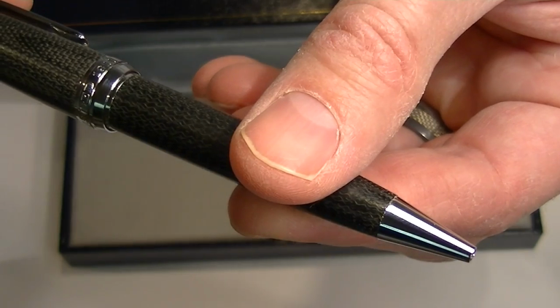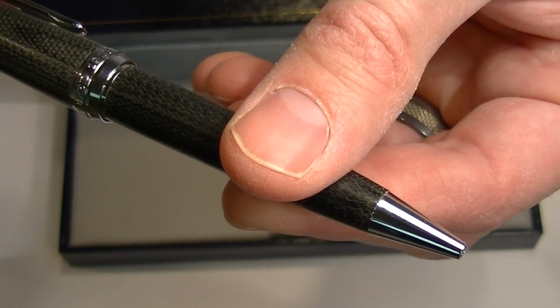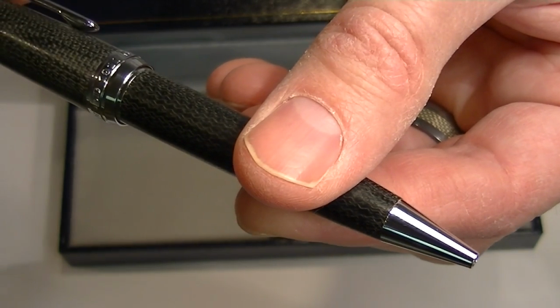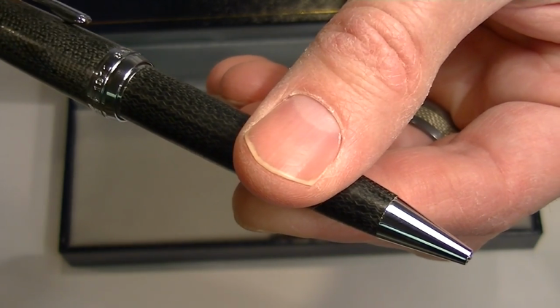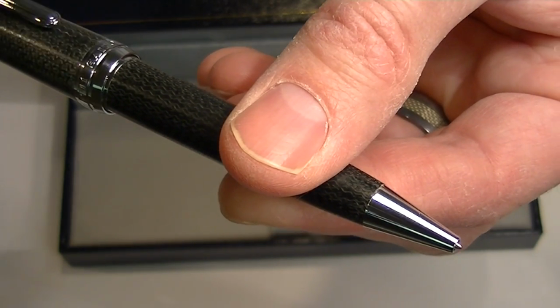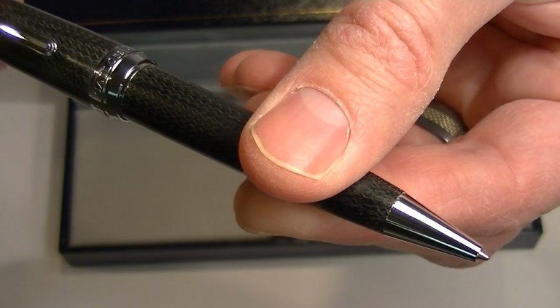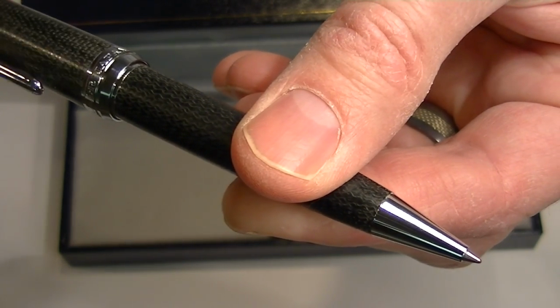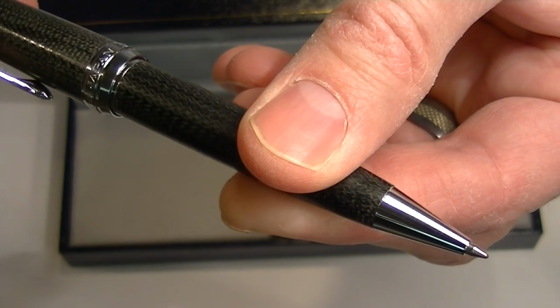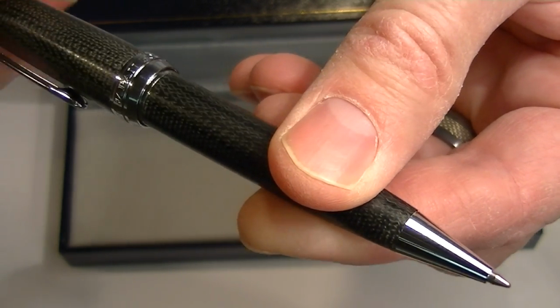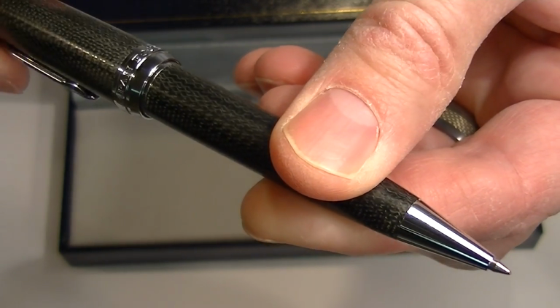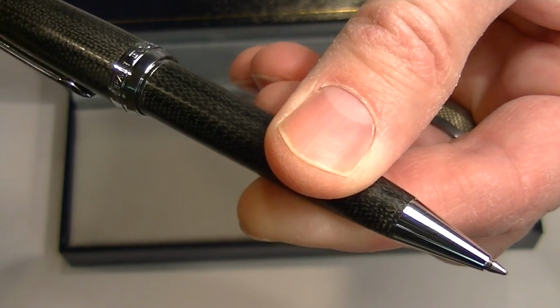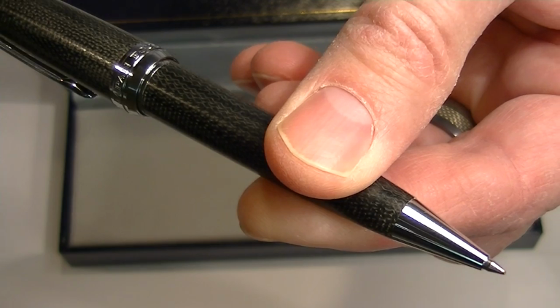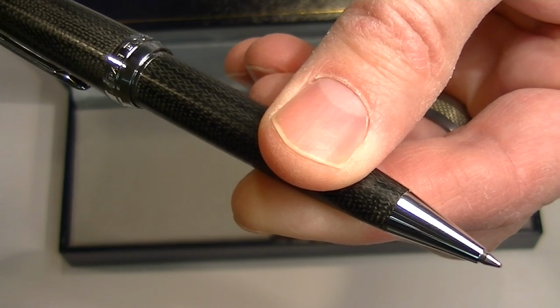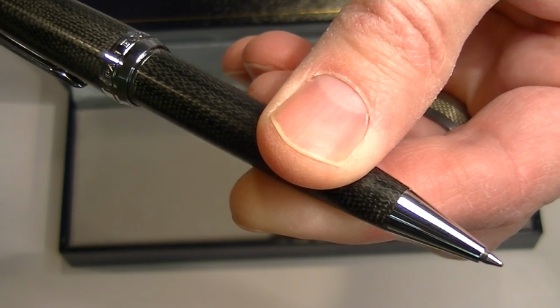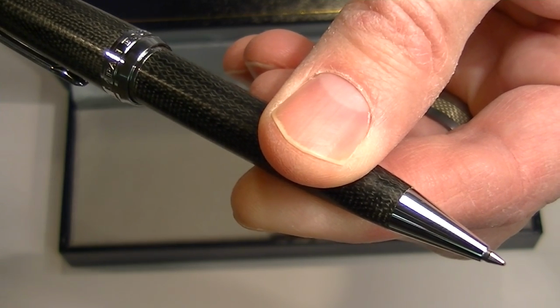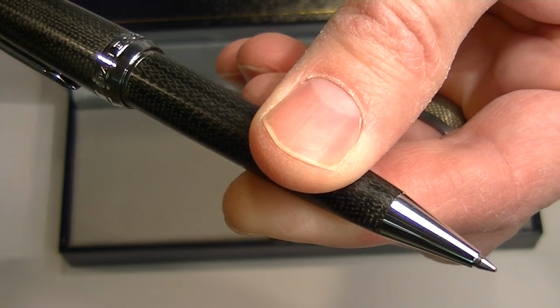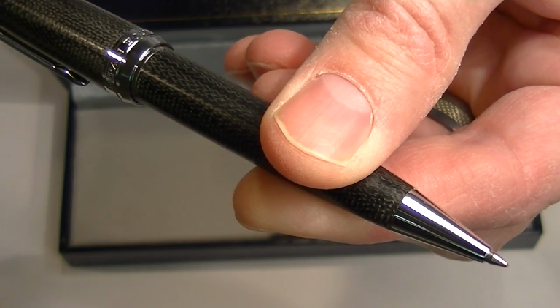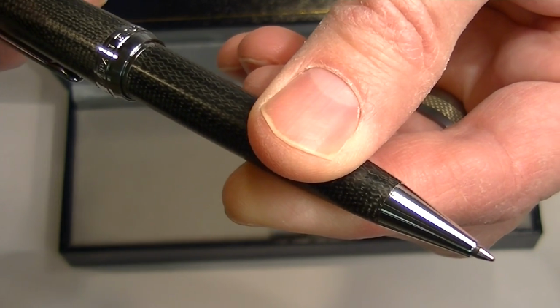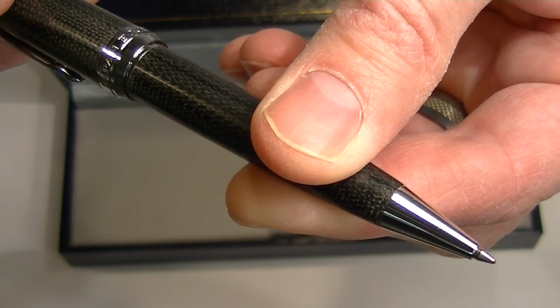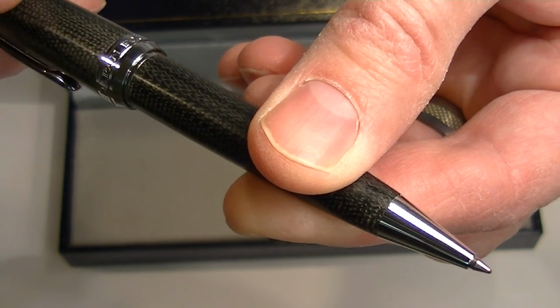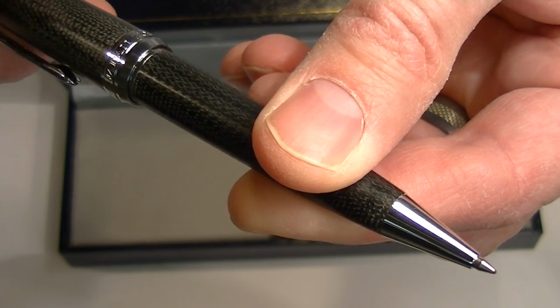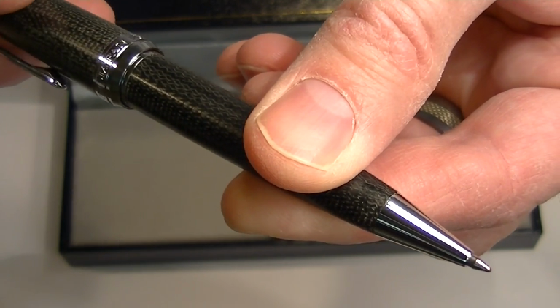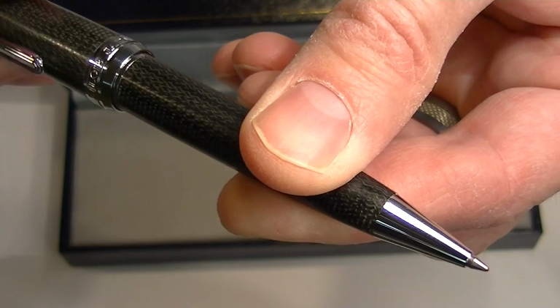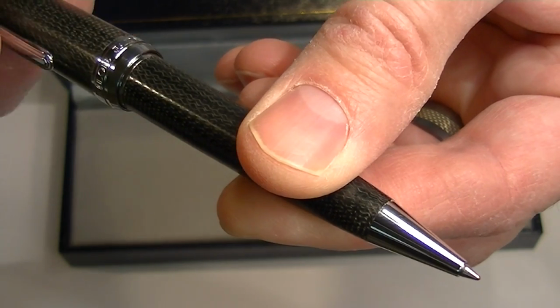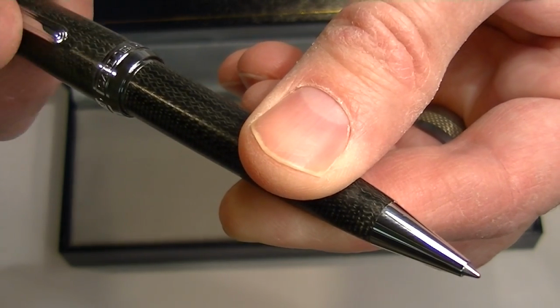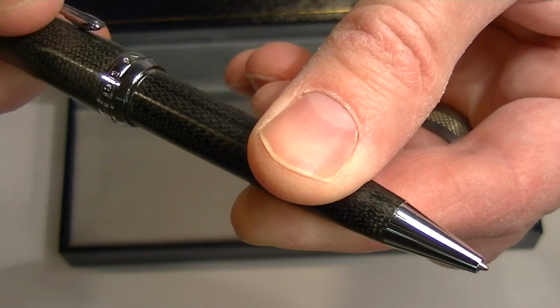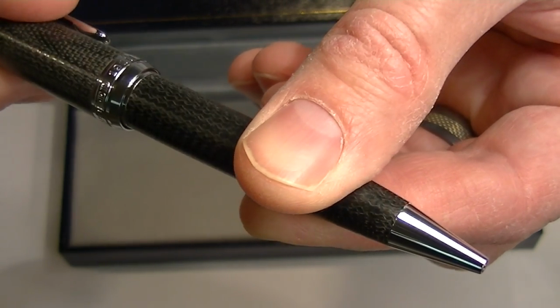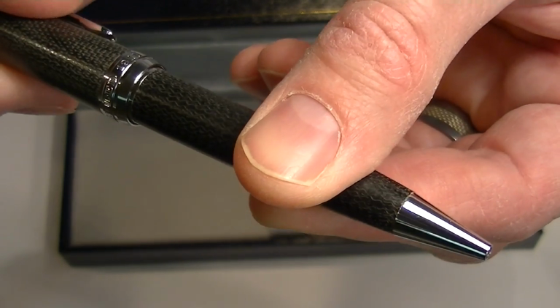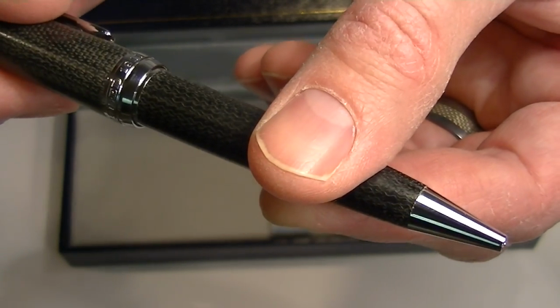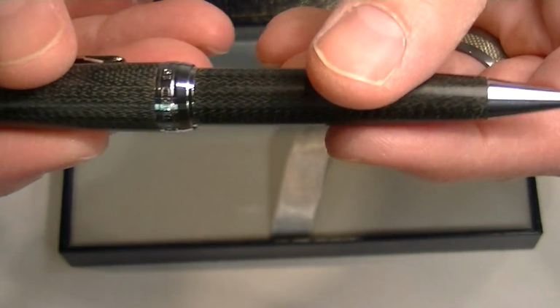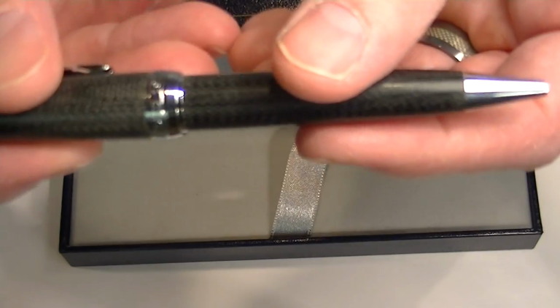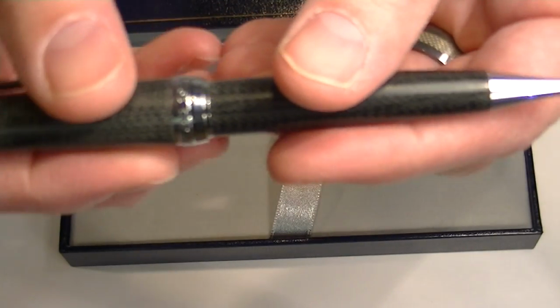To extend the refill on this ballpoint pen it's a twist action — you simply twist the cap and that ballpoint refill extends out. It's a nice smooth operation. If you twist in the opposite direction, that refill retracts.